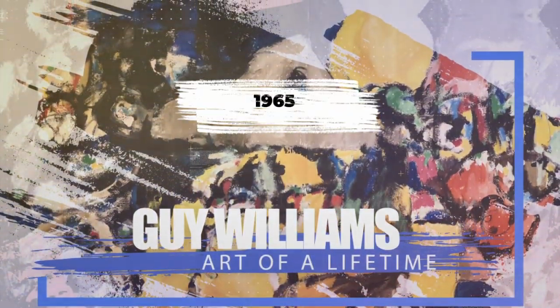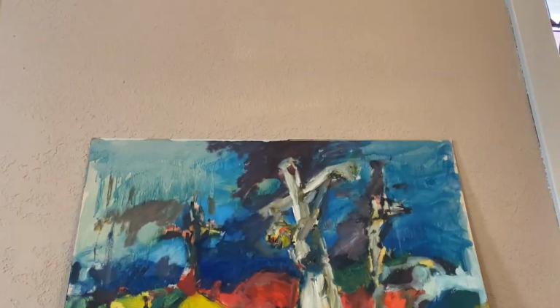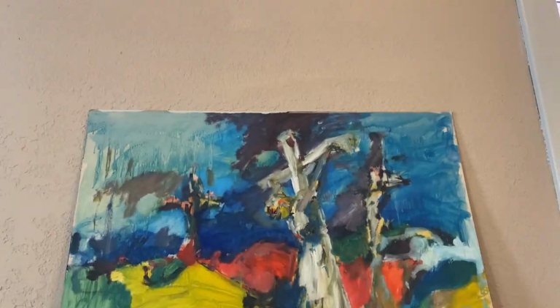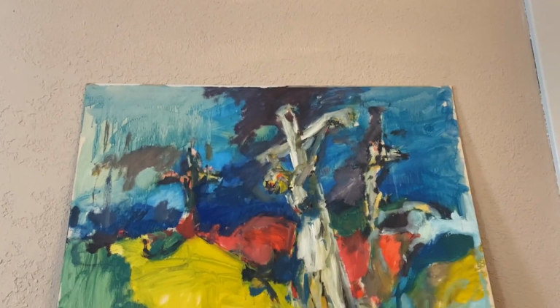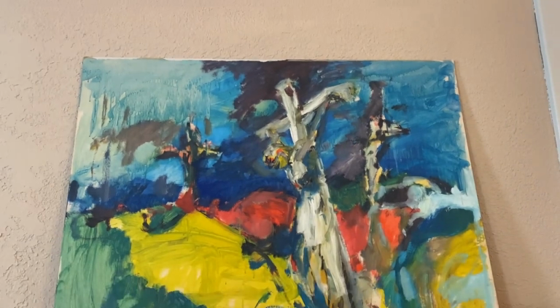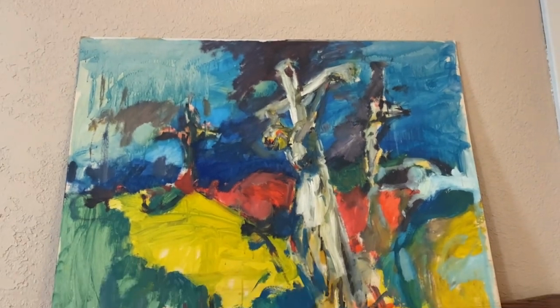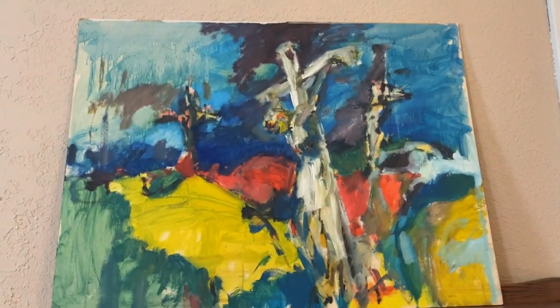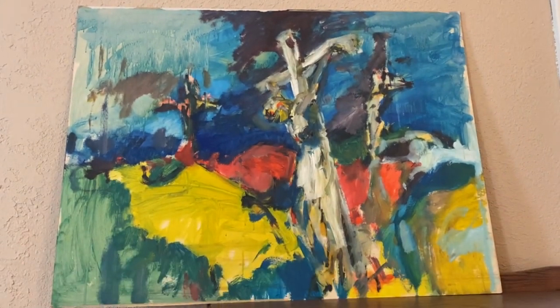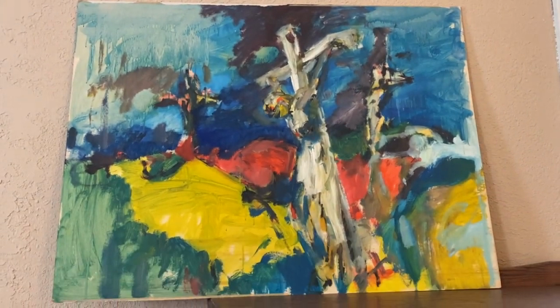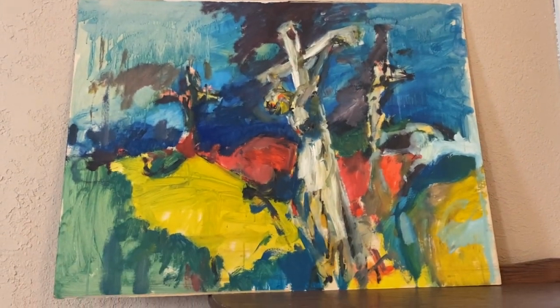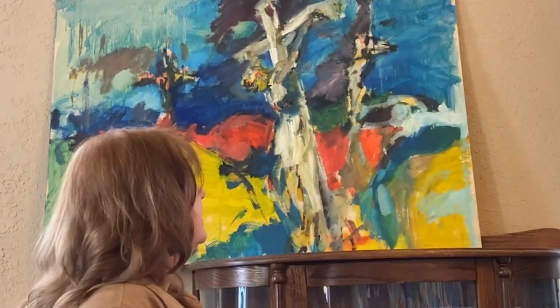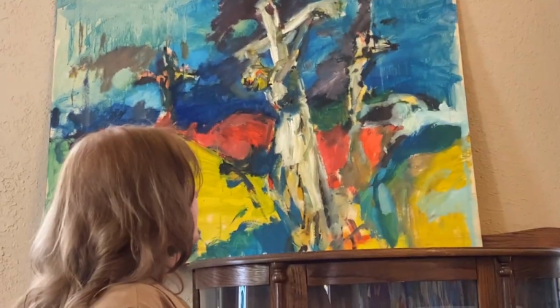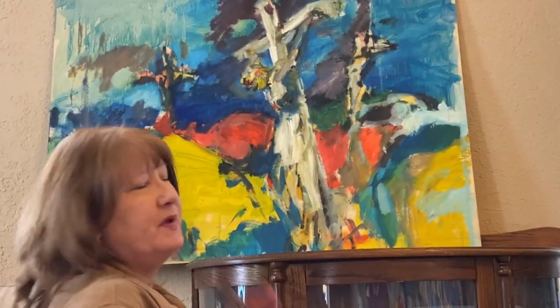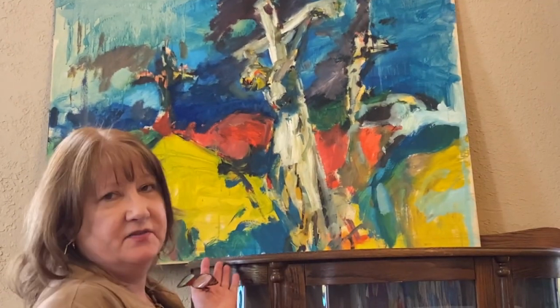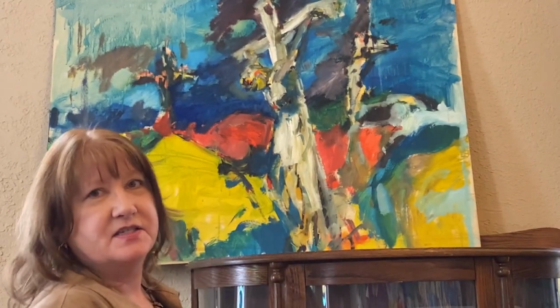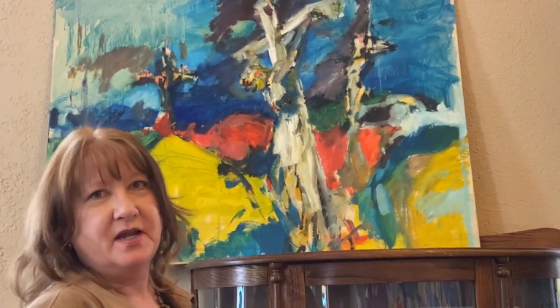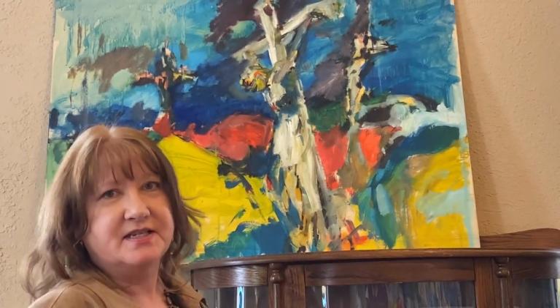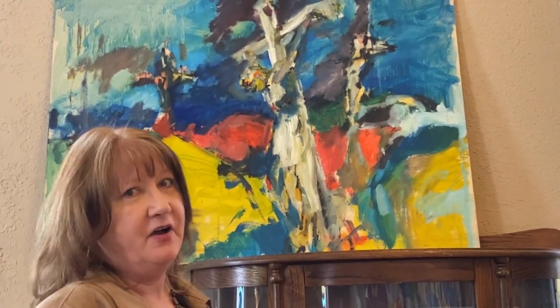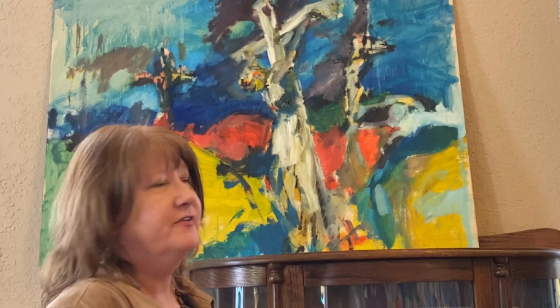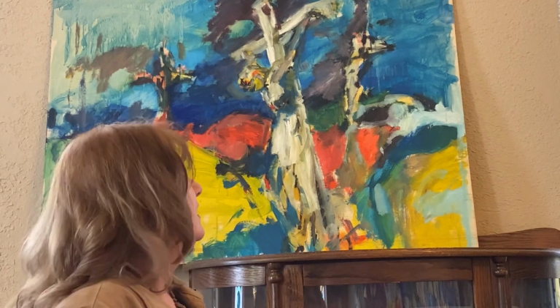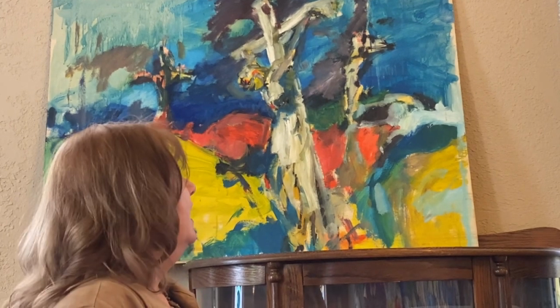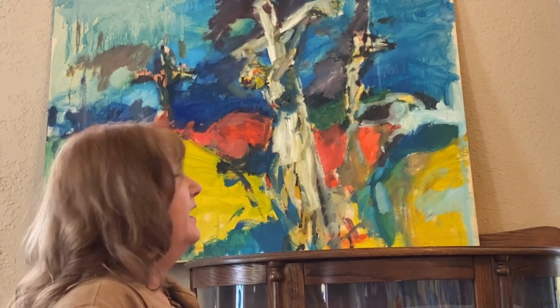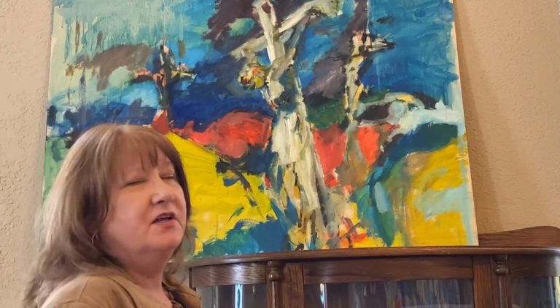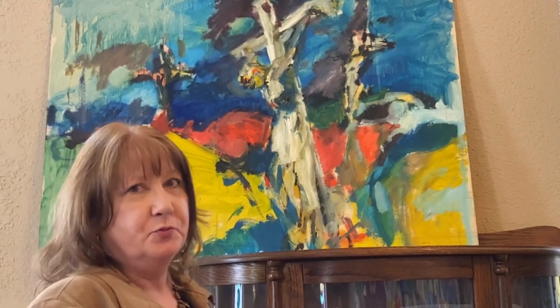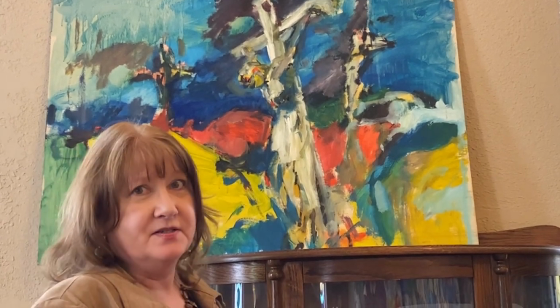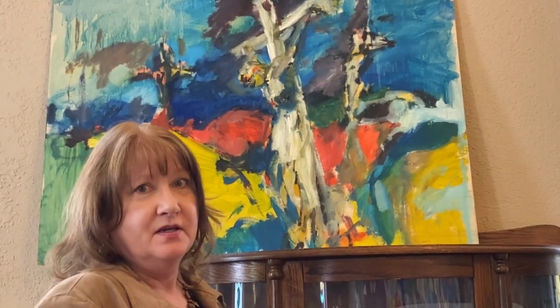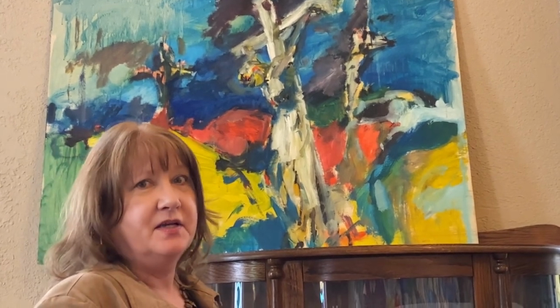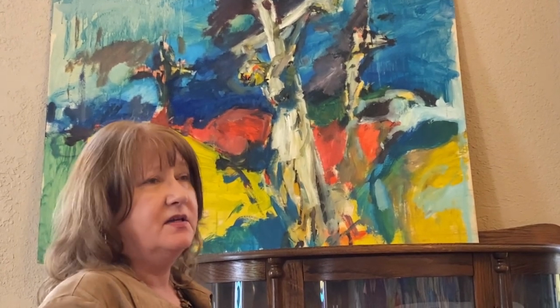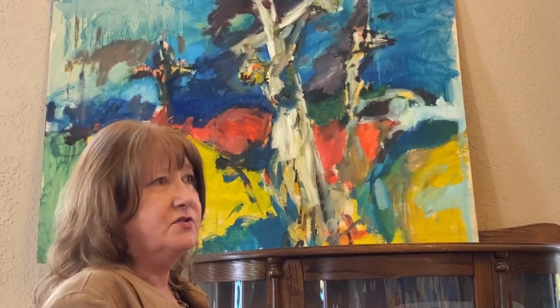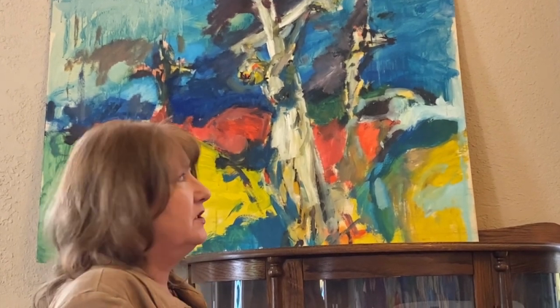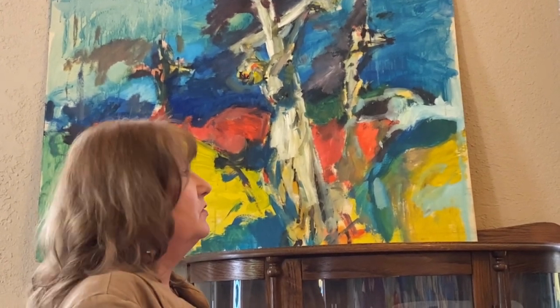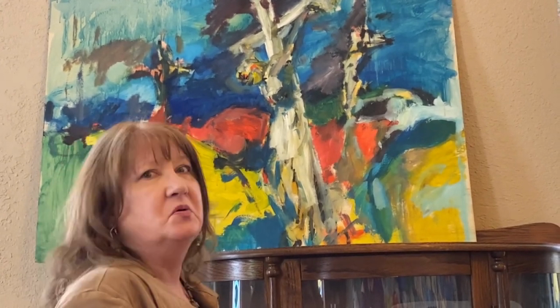This is the very oldest piece of Guy's that we have. This painting is from 1965. I can tell the older pieces because the yellows are a little bit more gold.